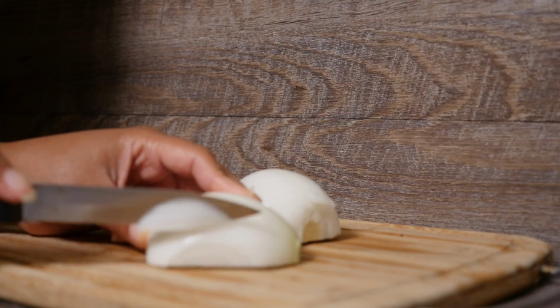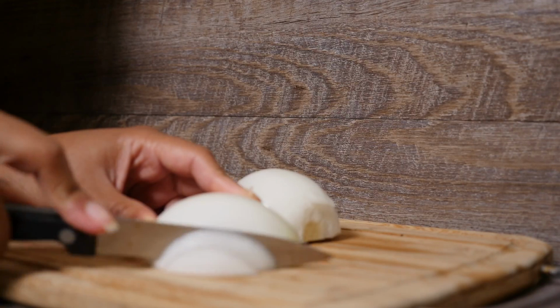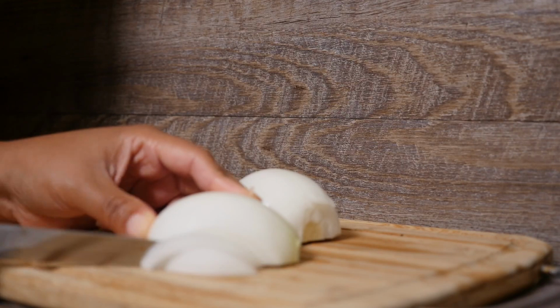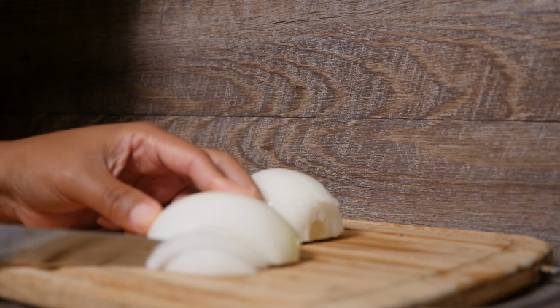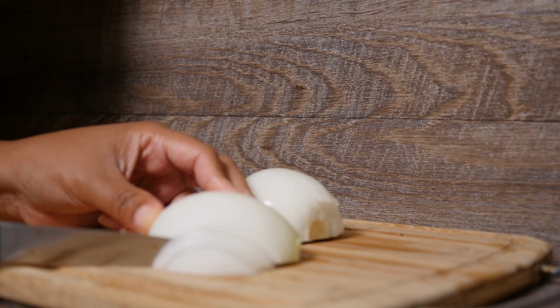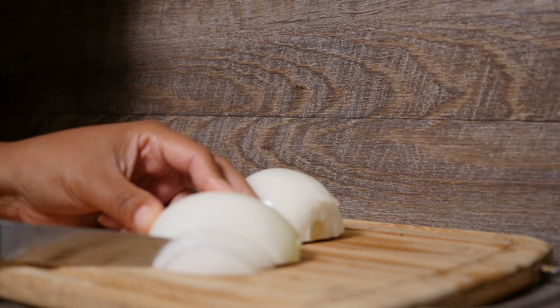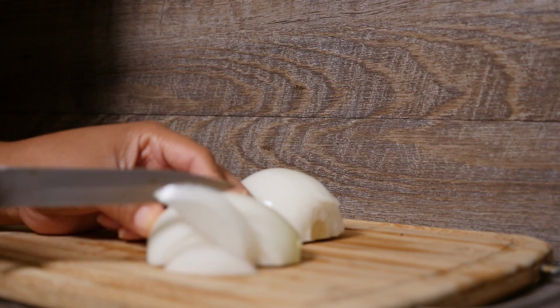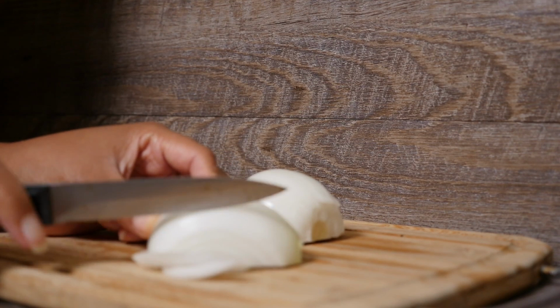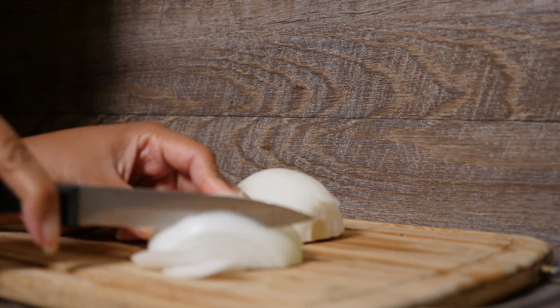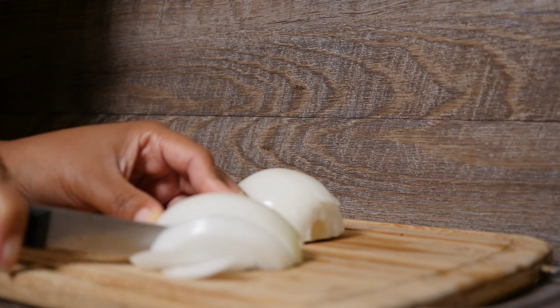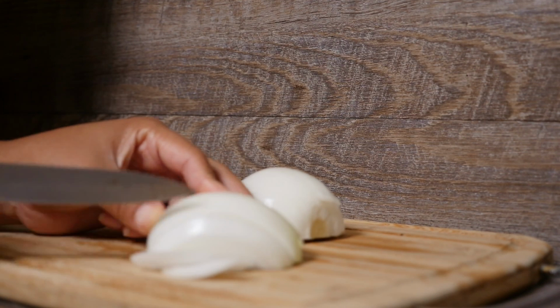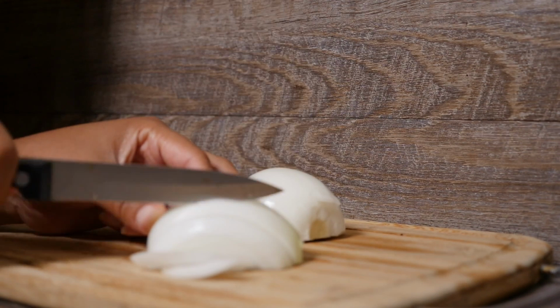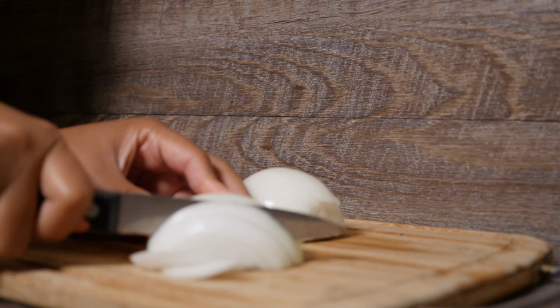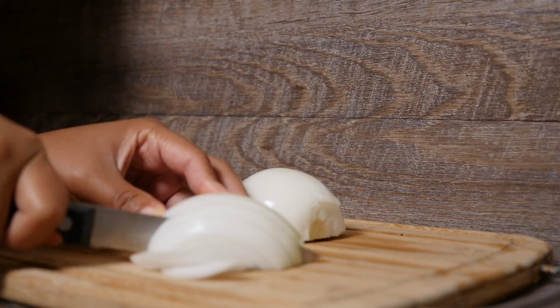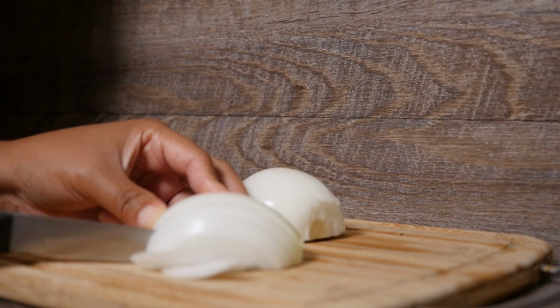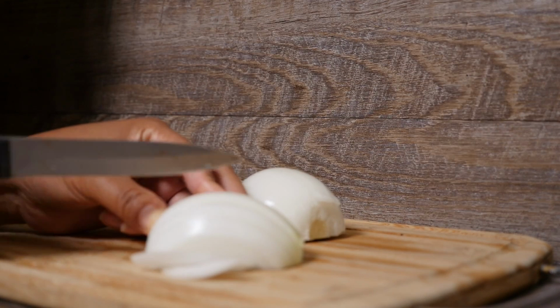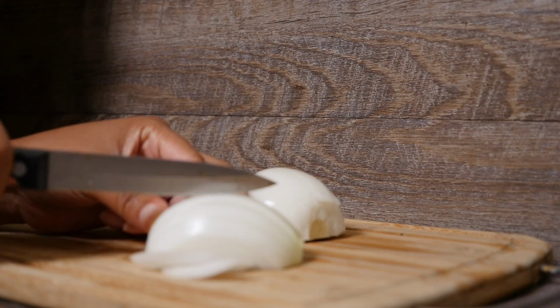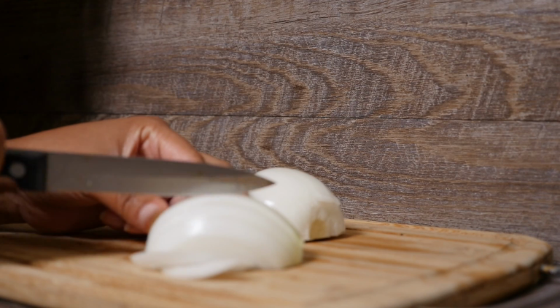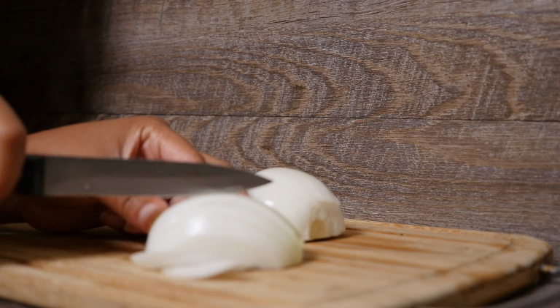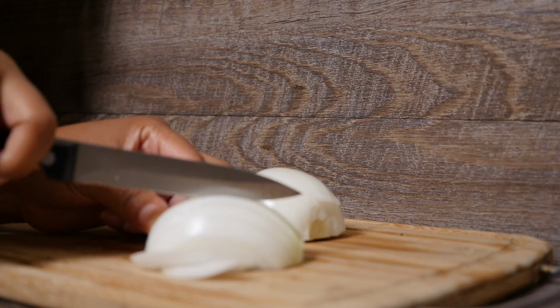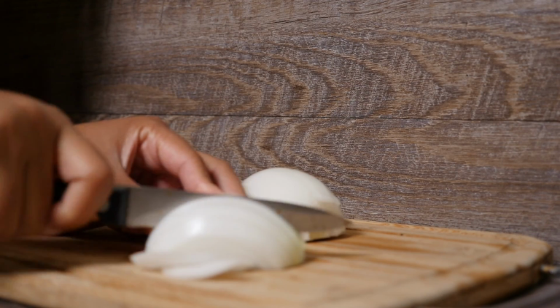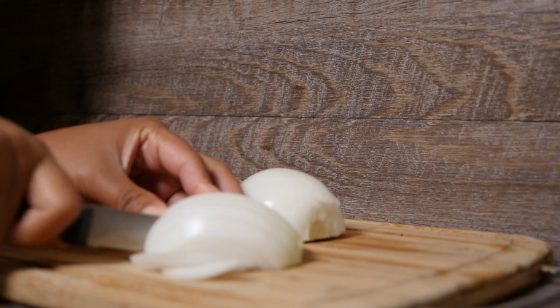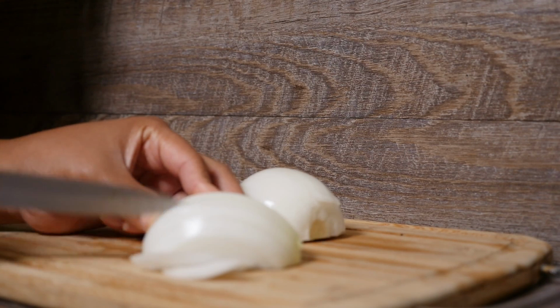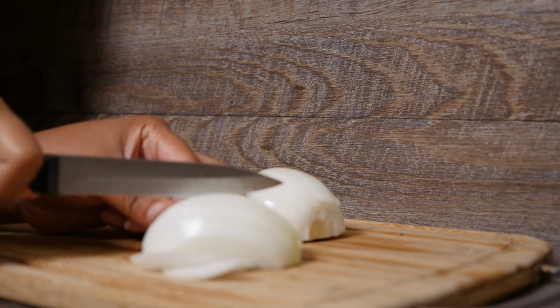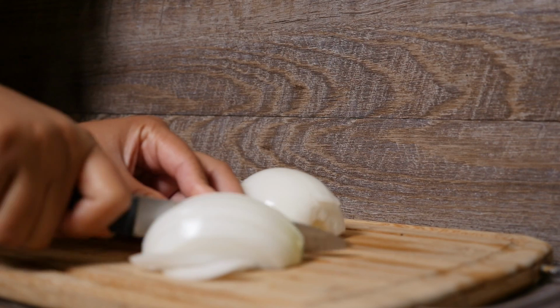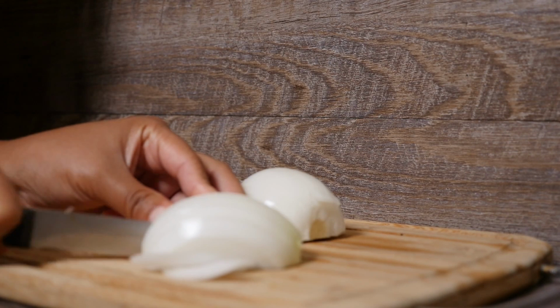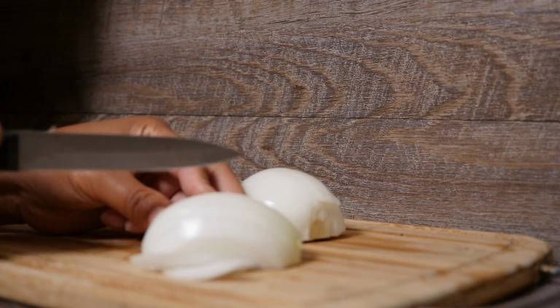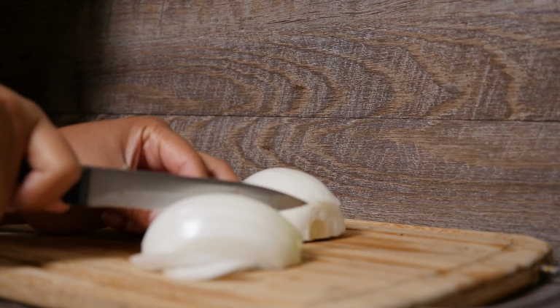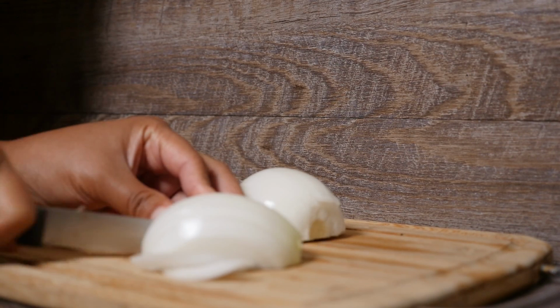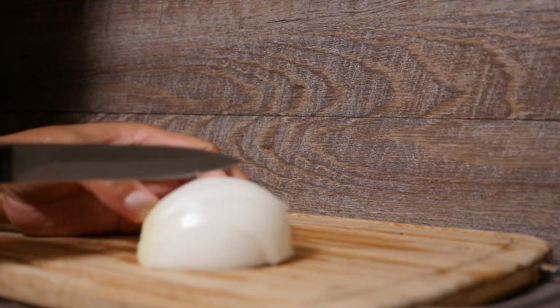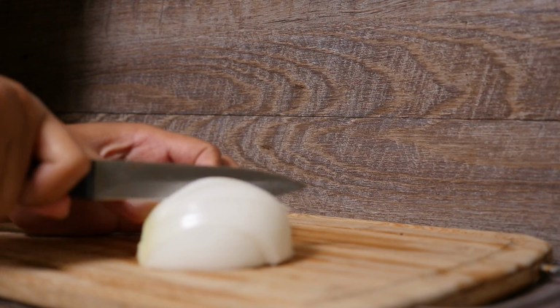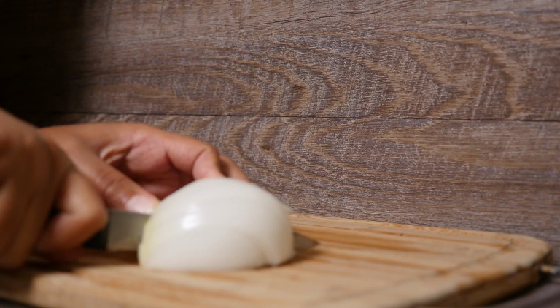You're going to need some onion and a bell pepper, and you're going to cut them into half inch slices.